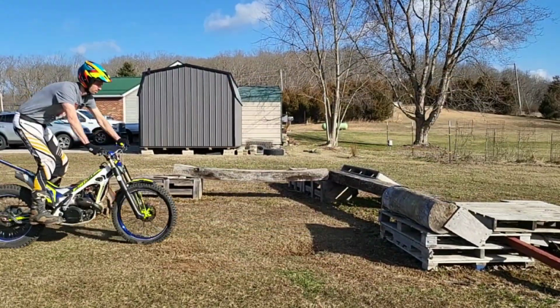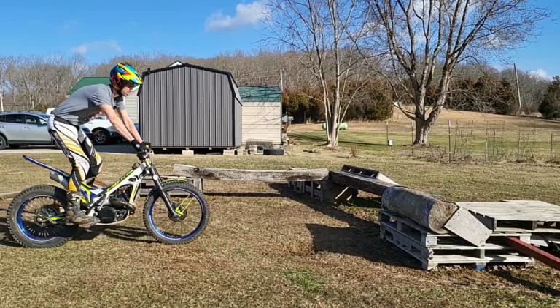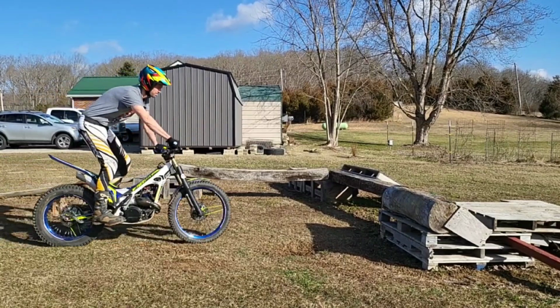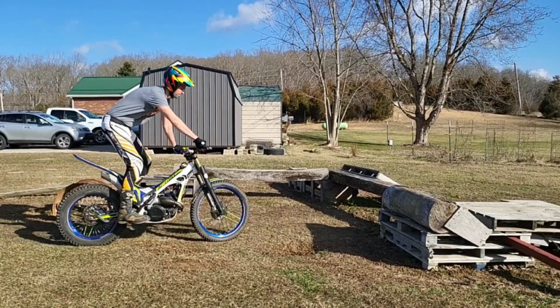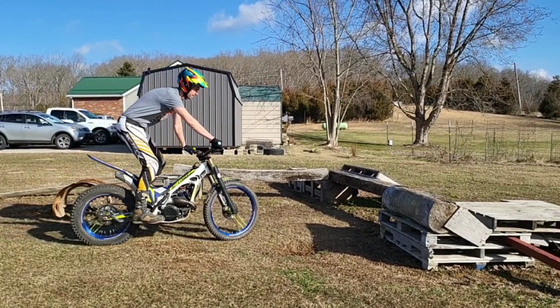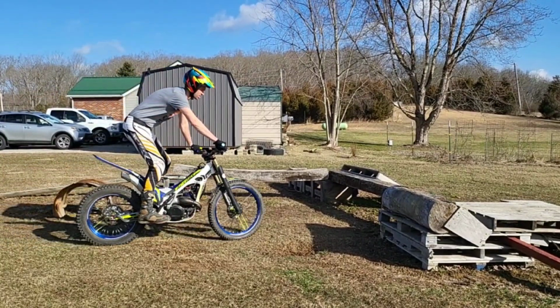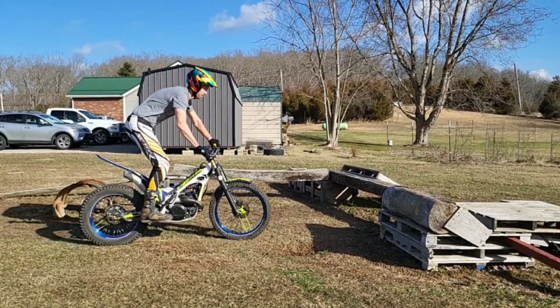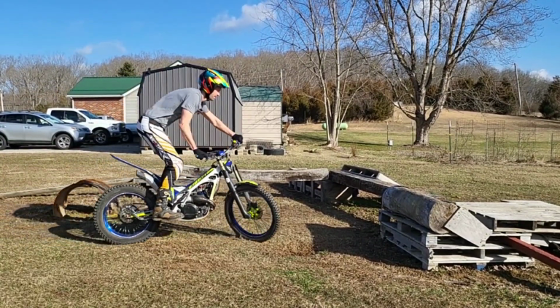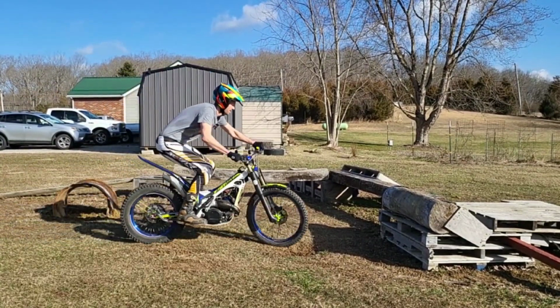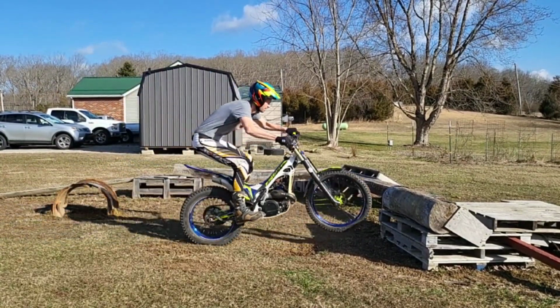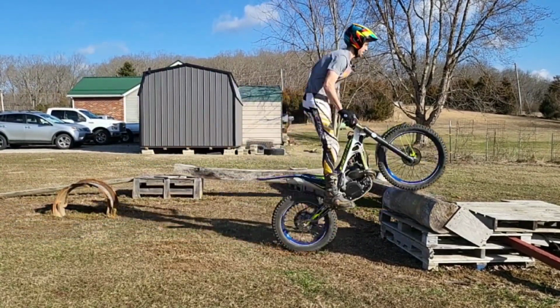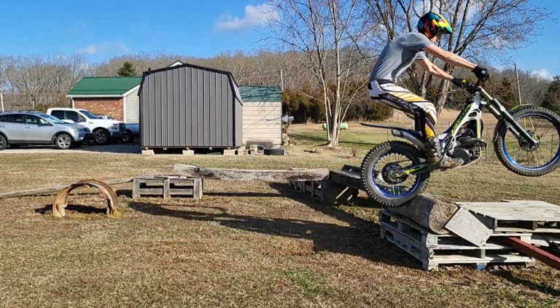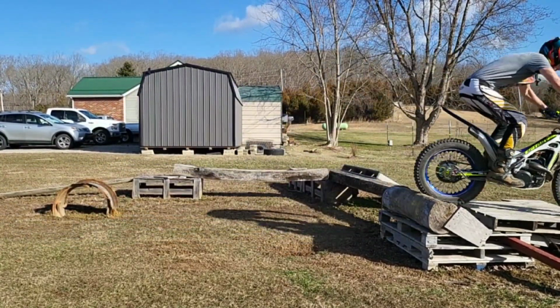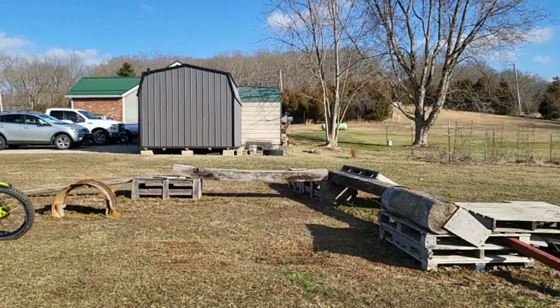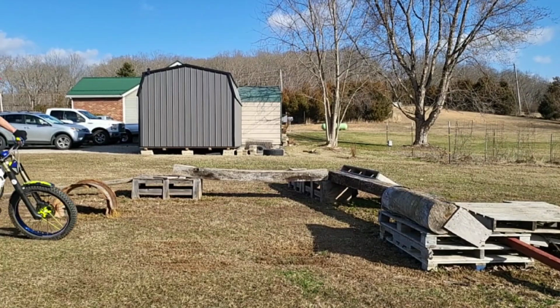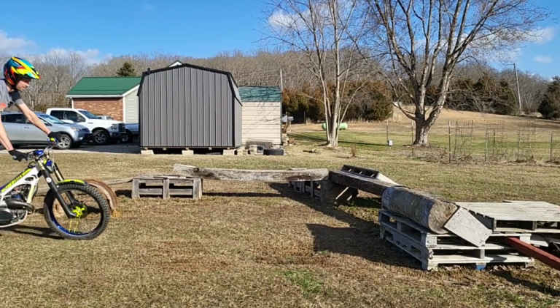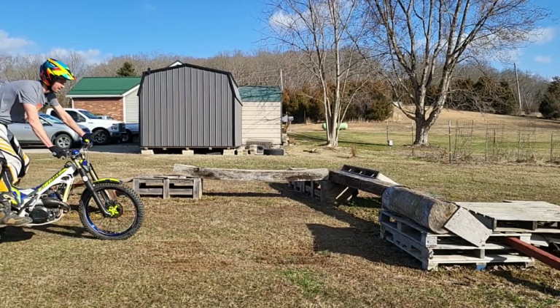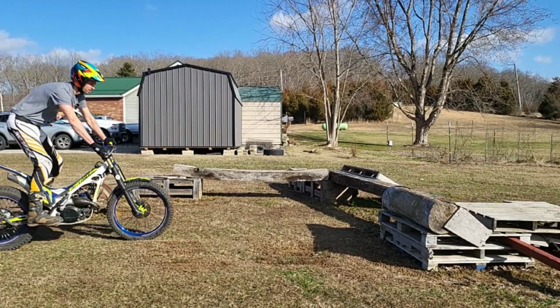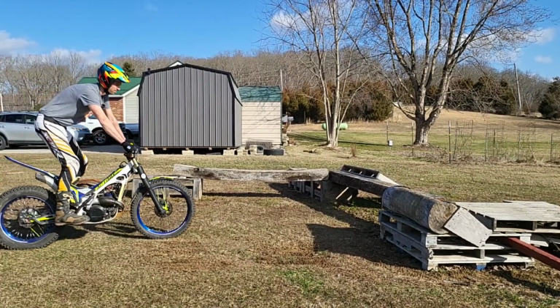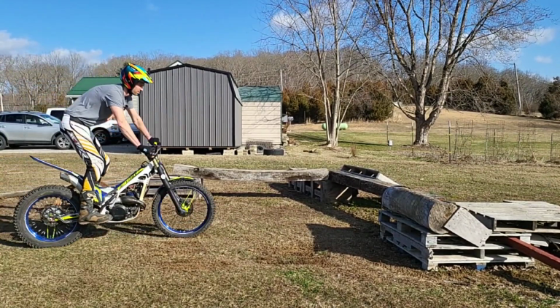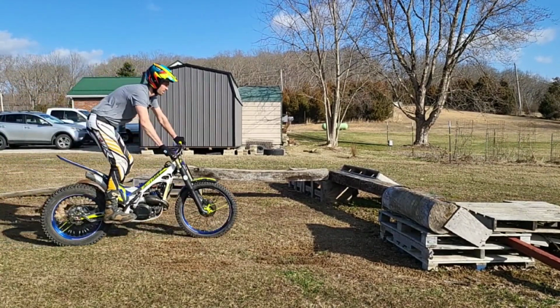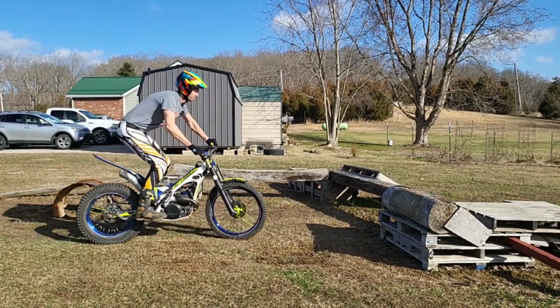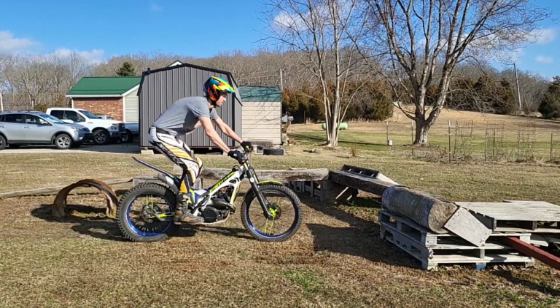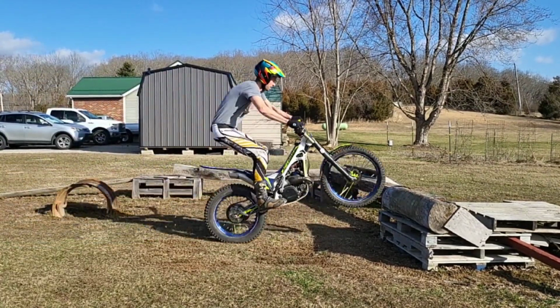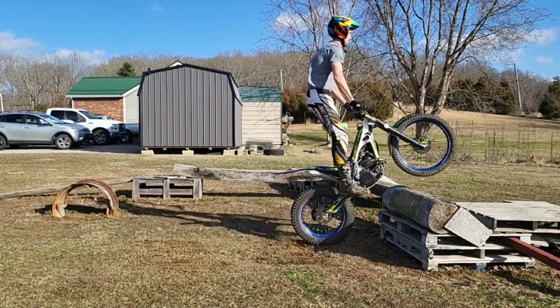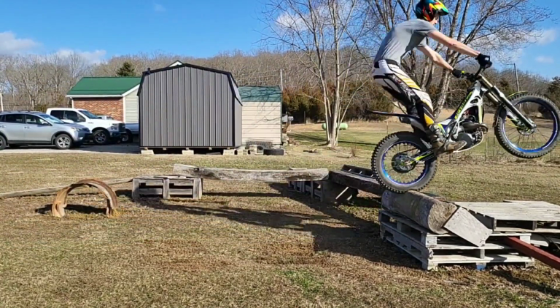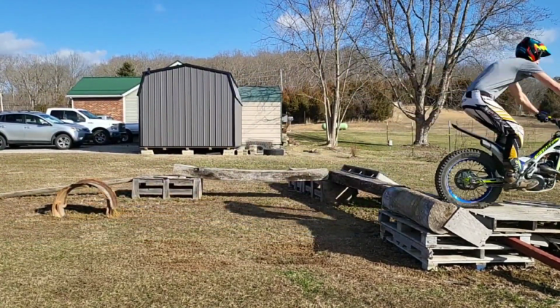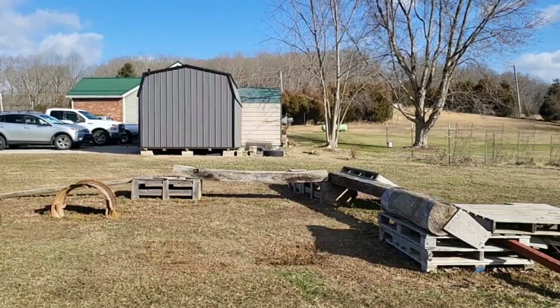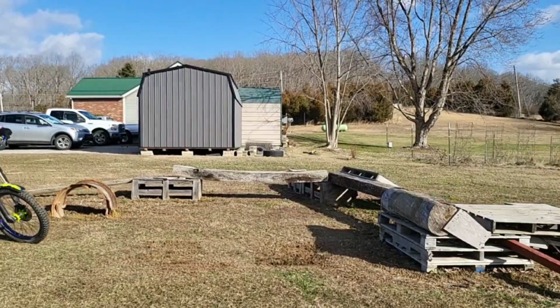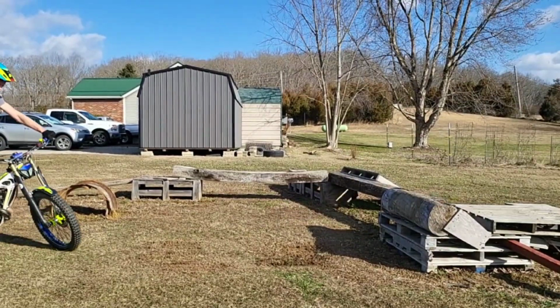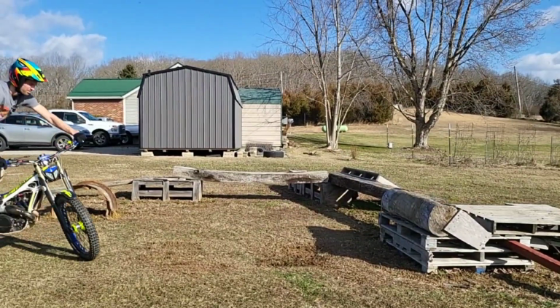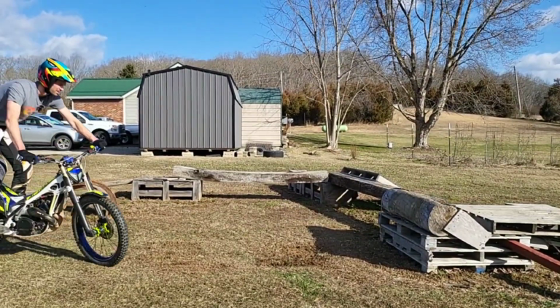This first wheelie can be a little bit more of a clutch slip. Let me work on my jump because I don't think I ever really get very vertical. Let's try it in second gear just for grins.